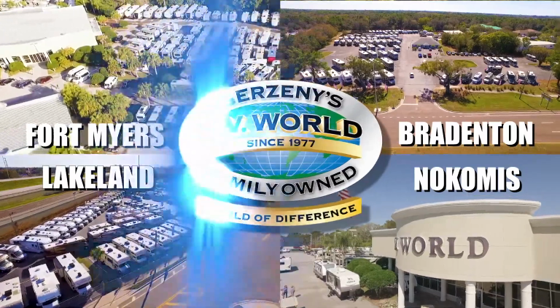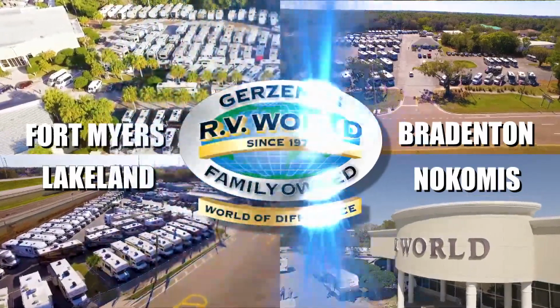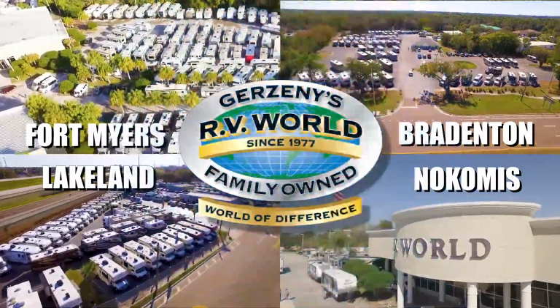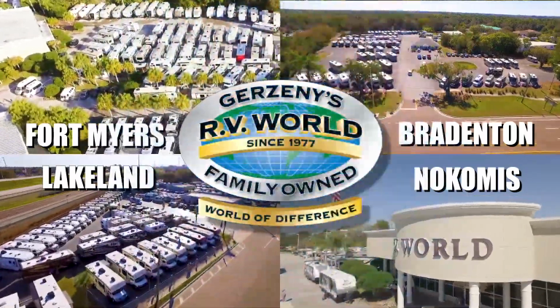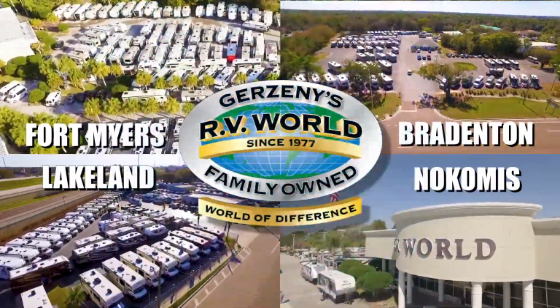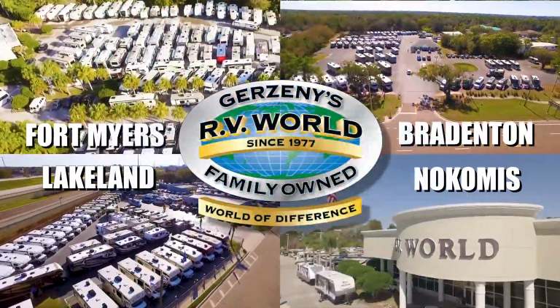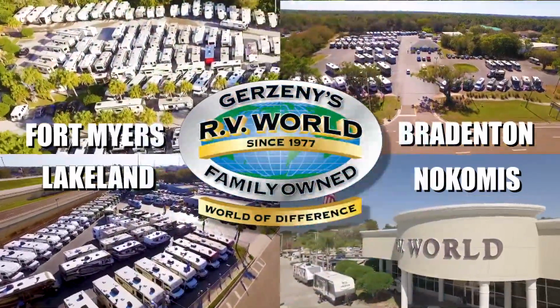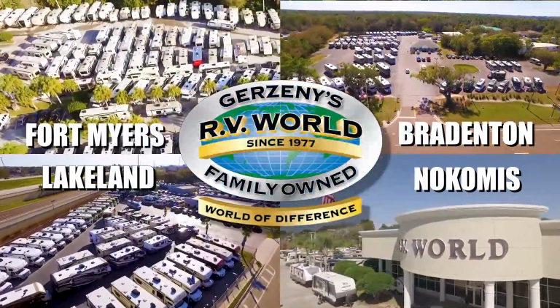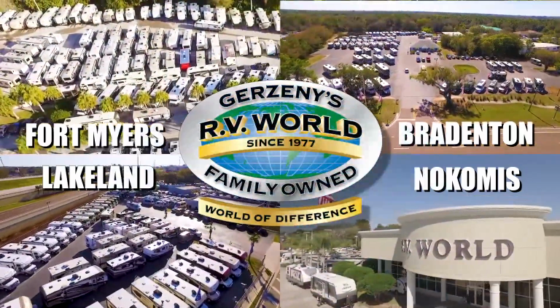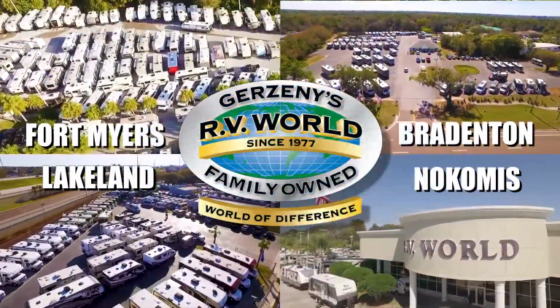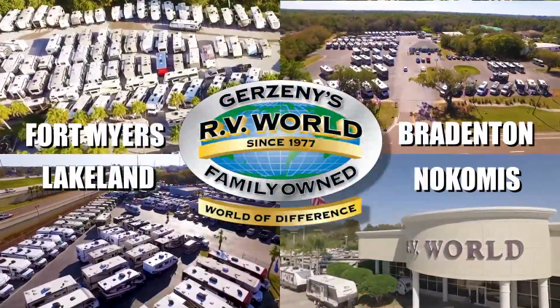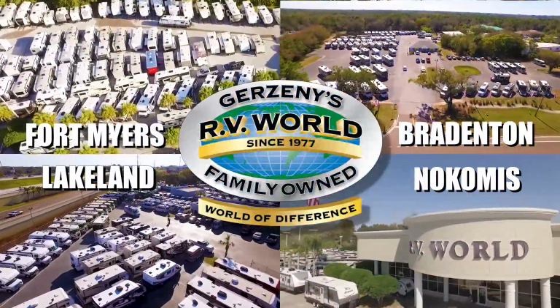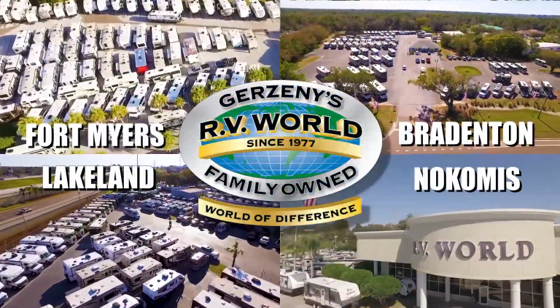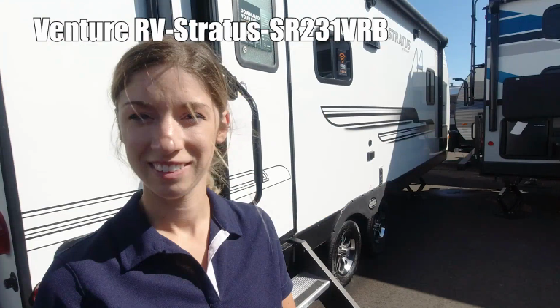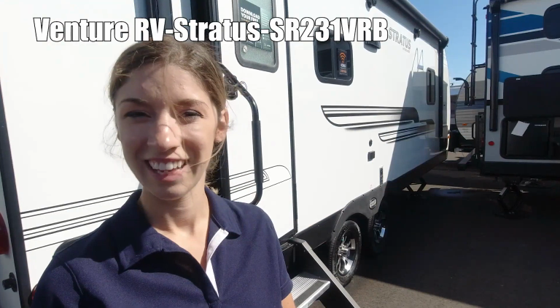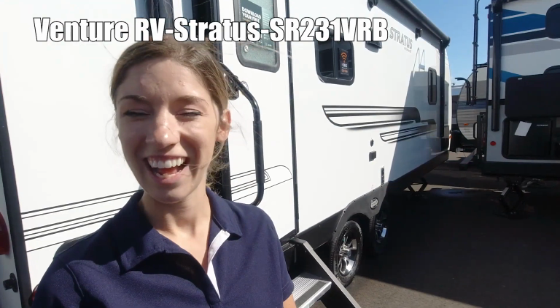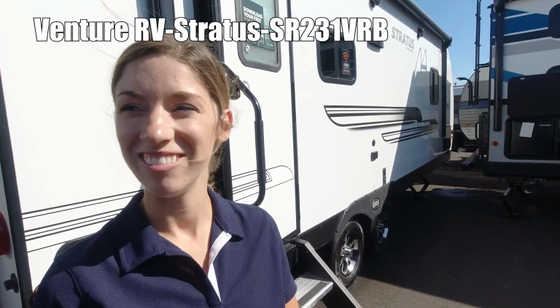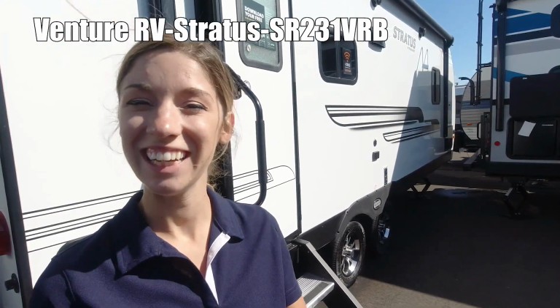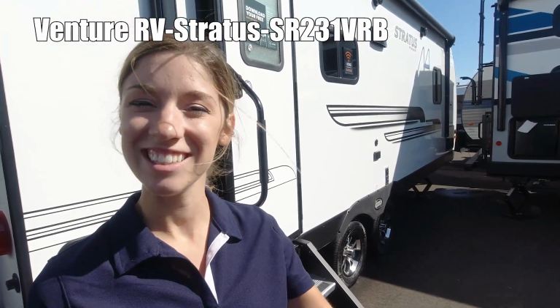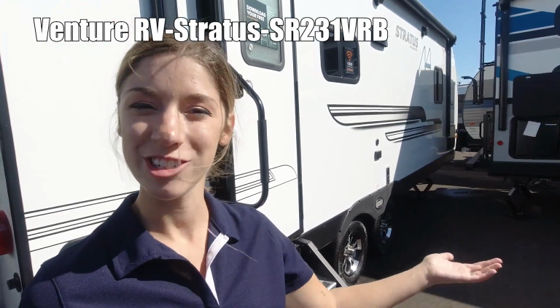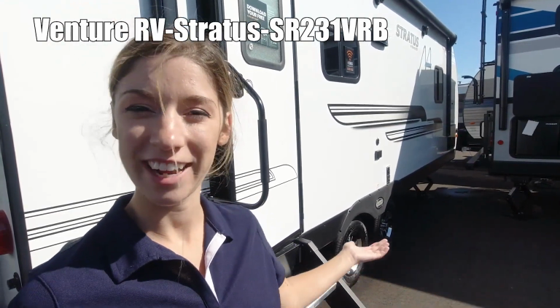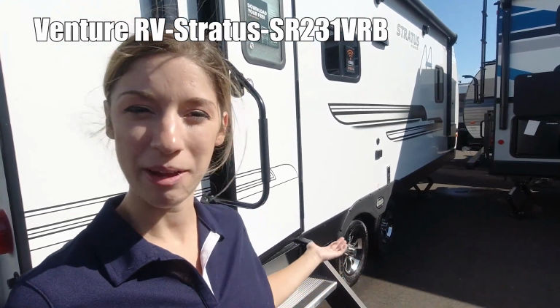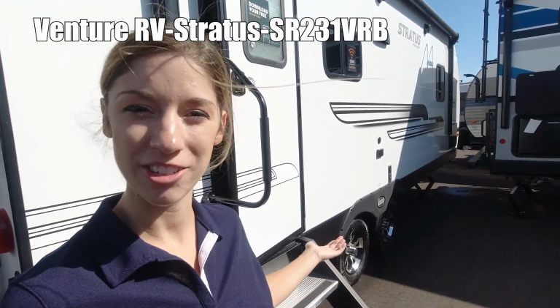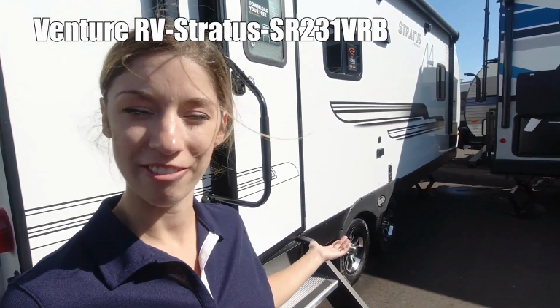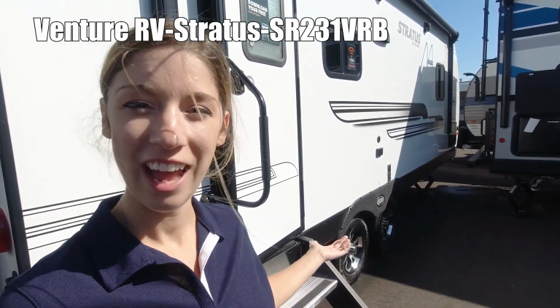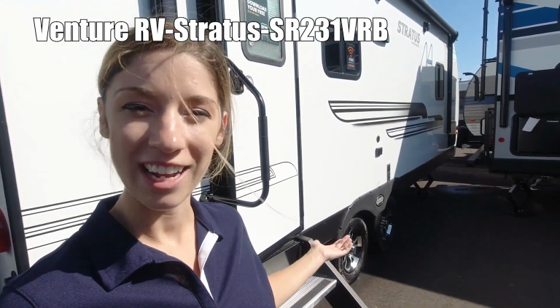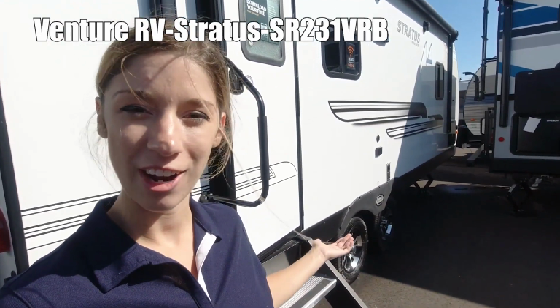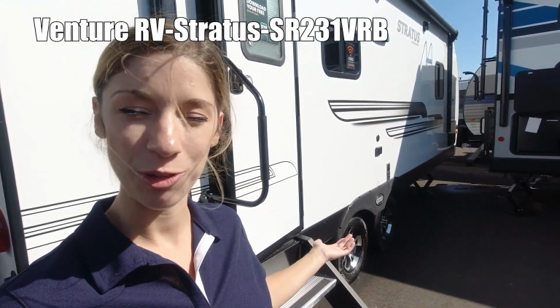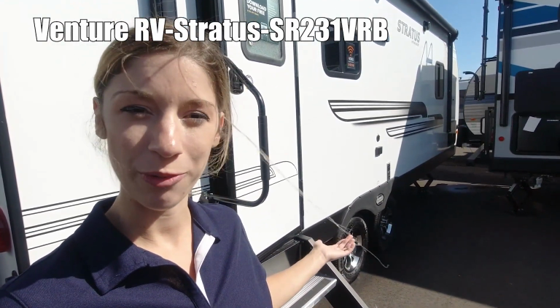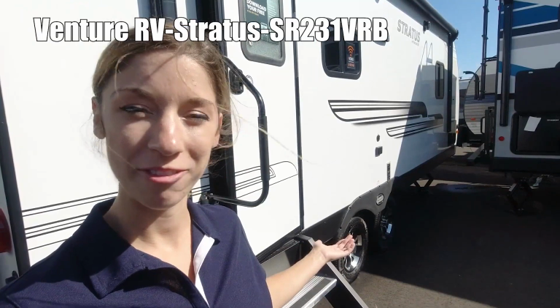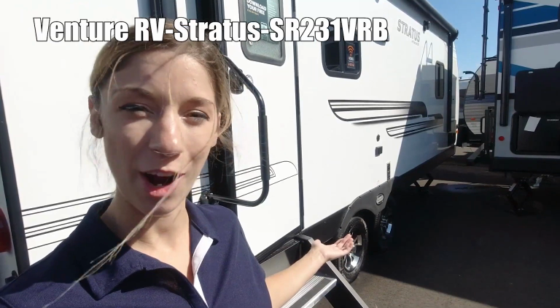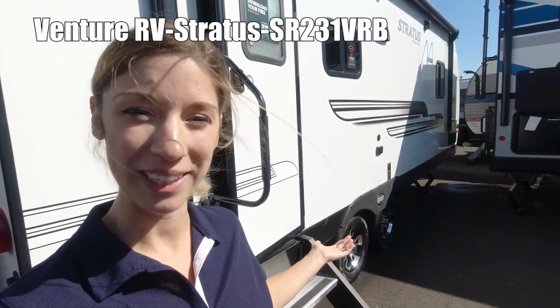Here's another great RV from Gerzany's RV World of Florida. Hi, I'm Emily, and this is the Stratus by Venture RV, SR231 VRB.